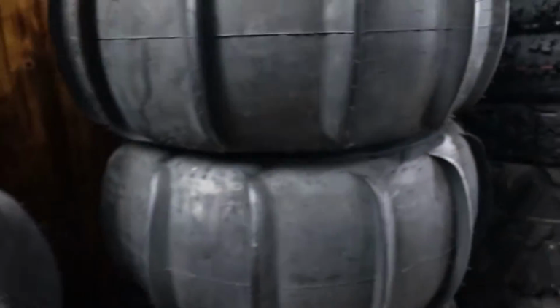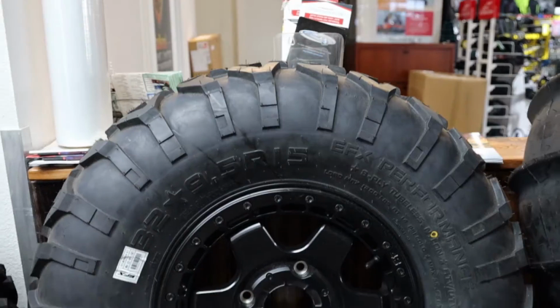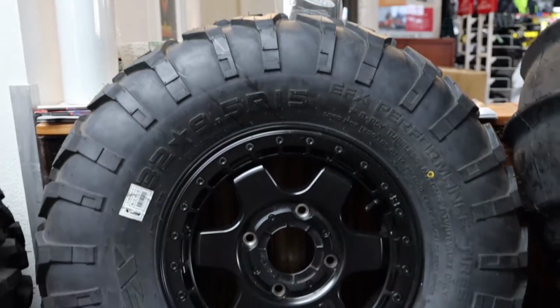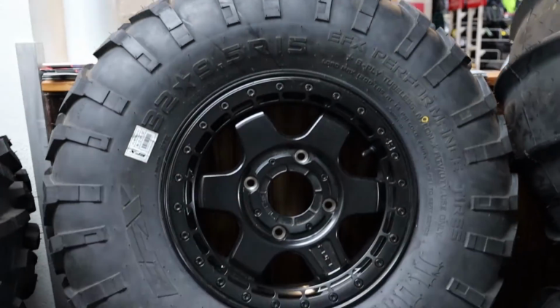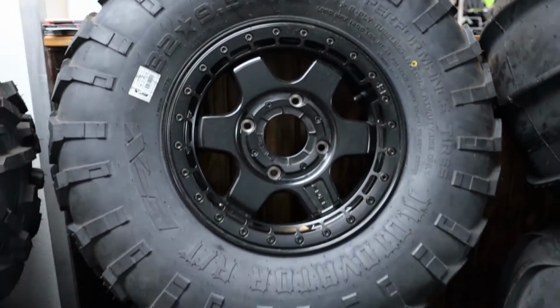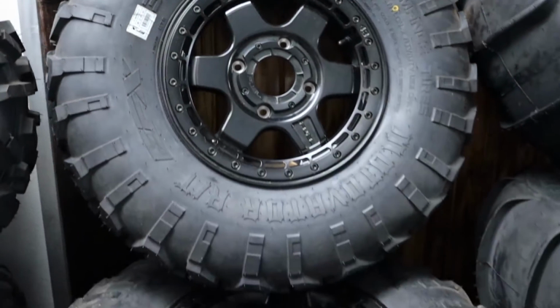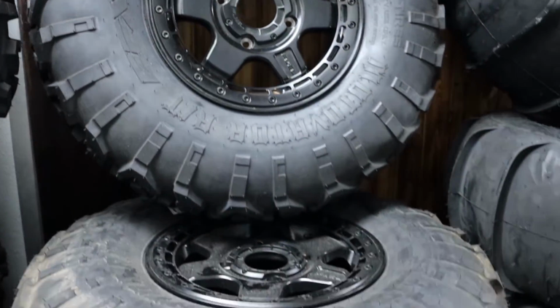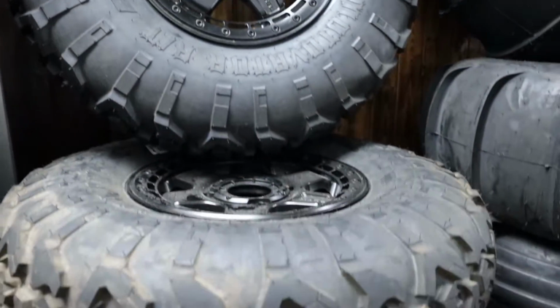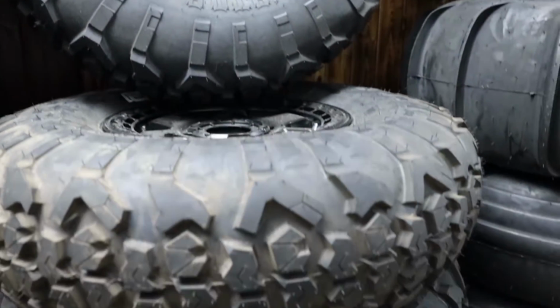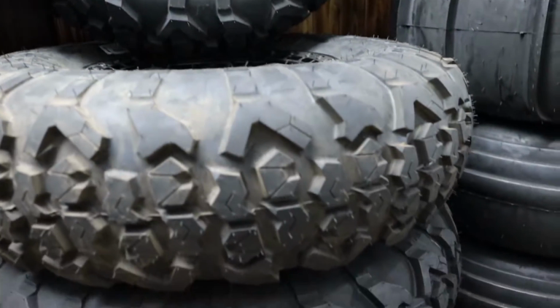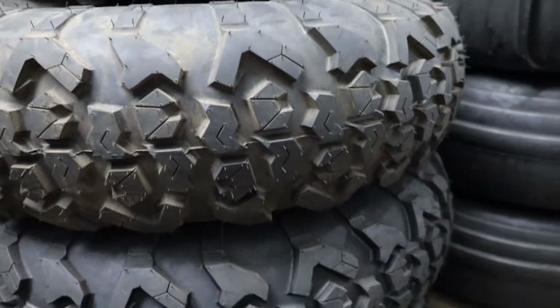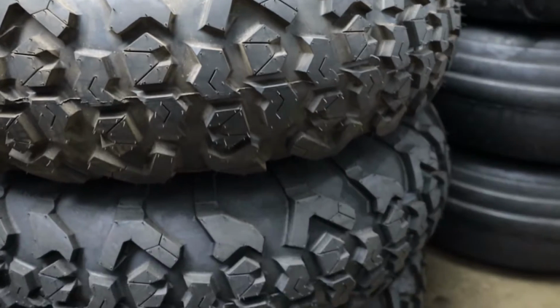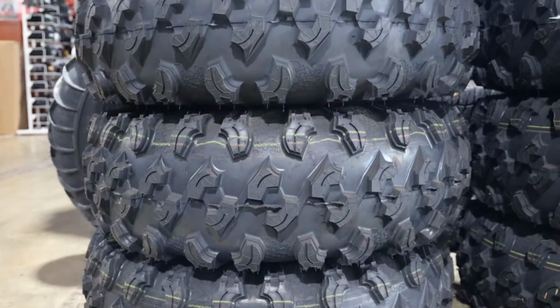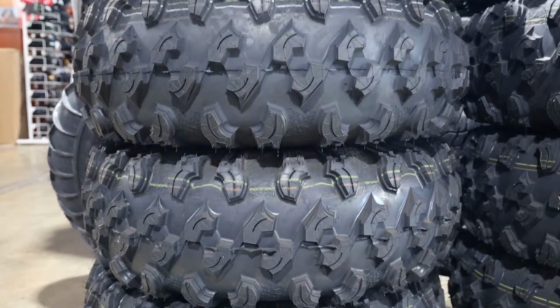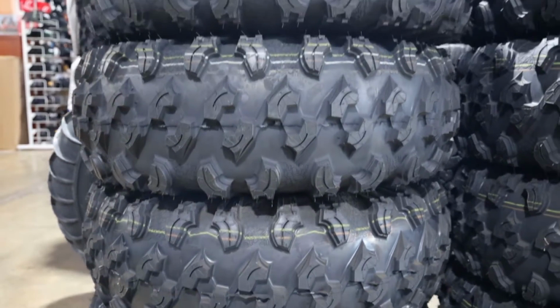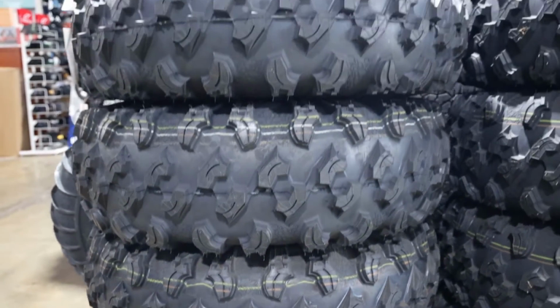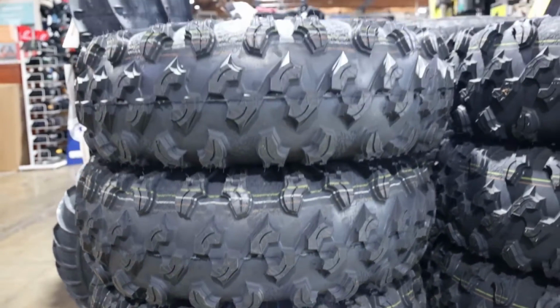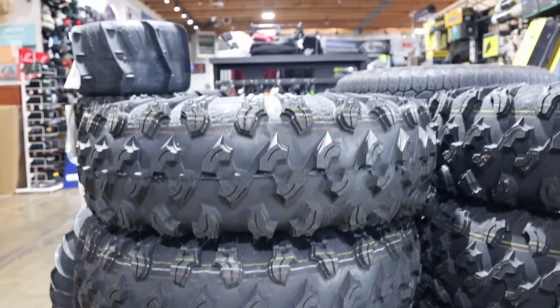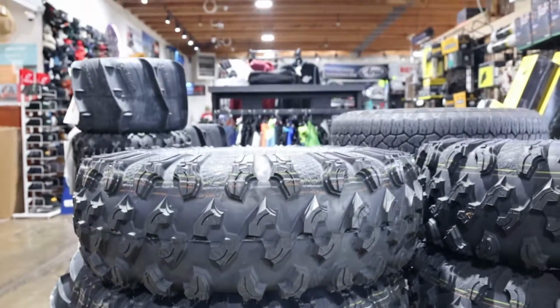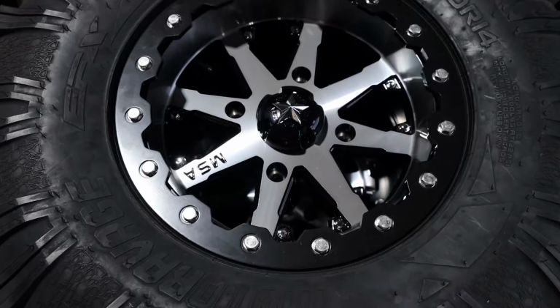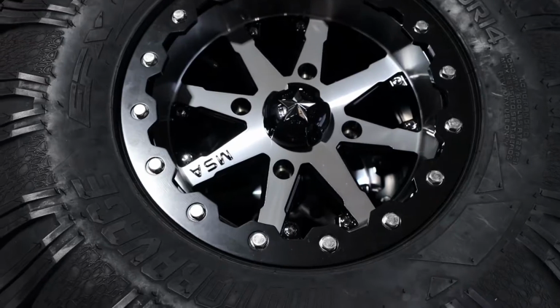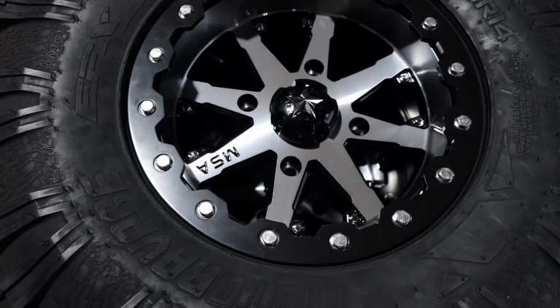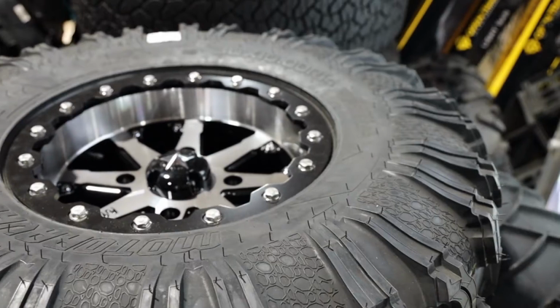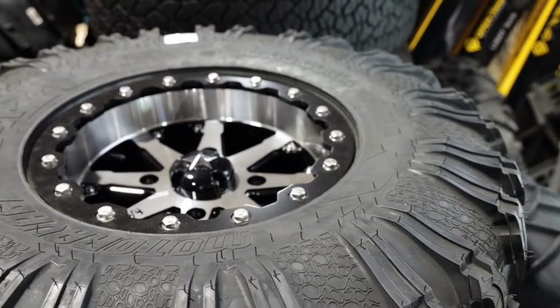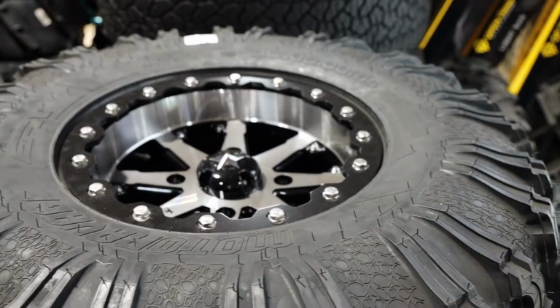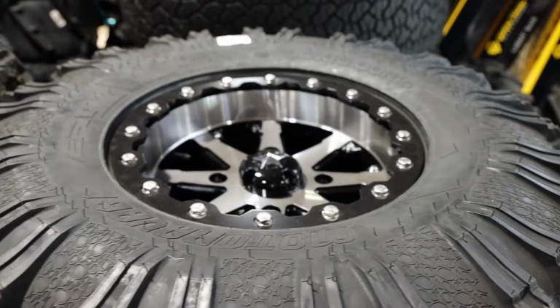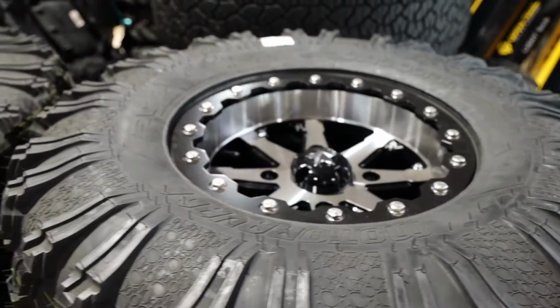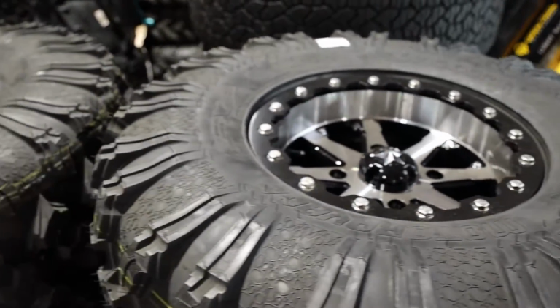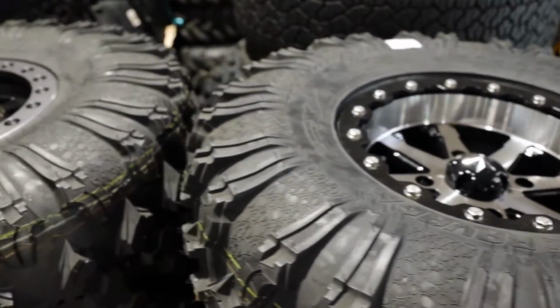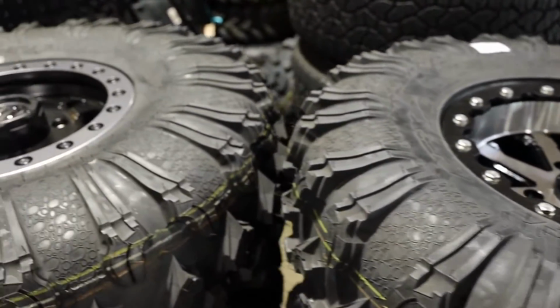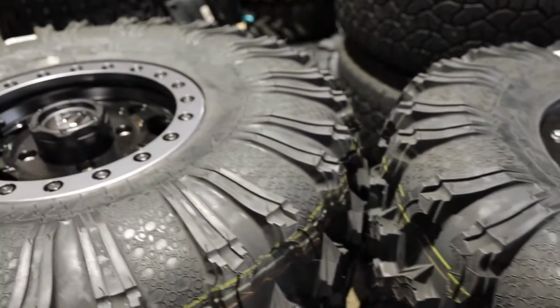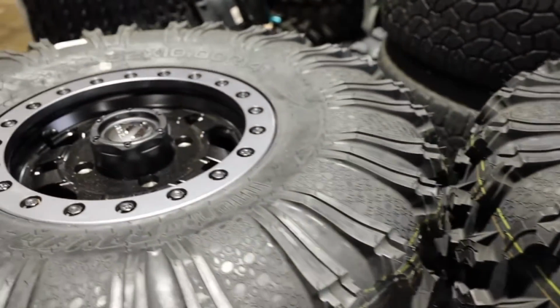Now, if you're looking for something a little bit more for hard surfaces, check out these 30-inch Motor Ravage Tires mounted on MSA wheels. If that's not big enough for you, we have 32s mounted on the Fuel Wheels.